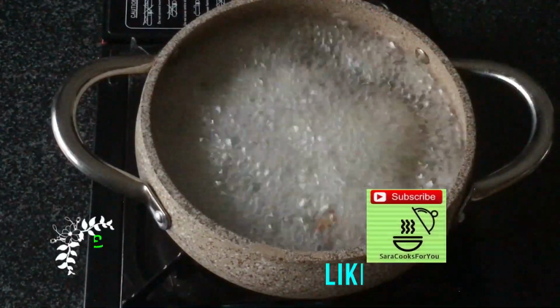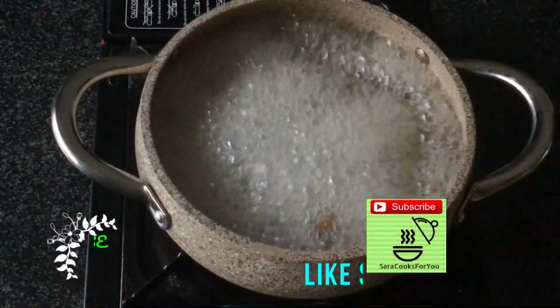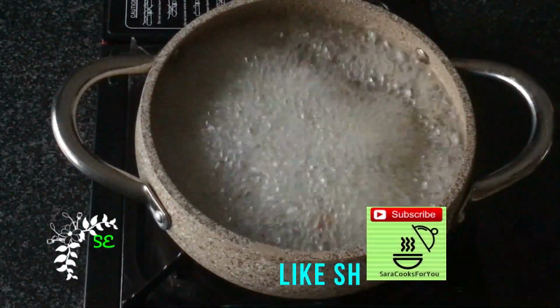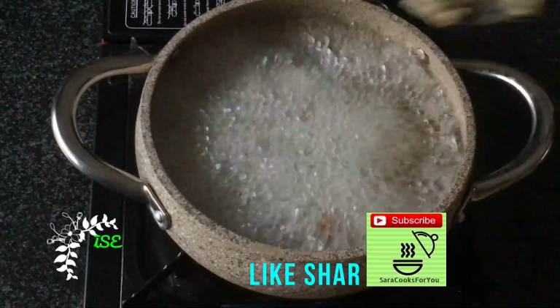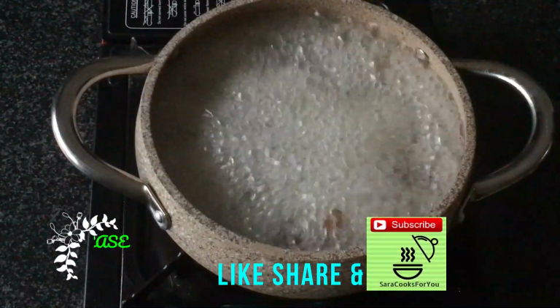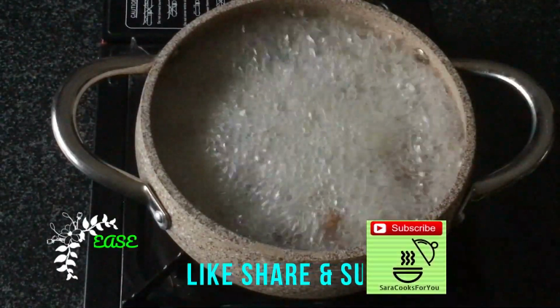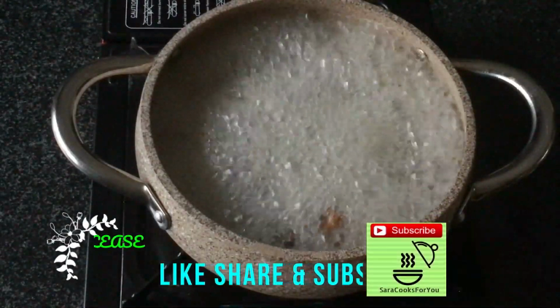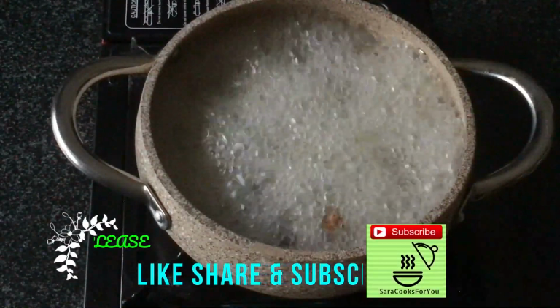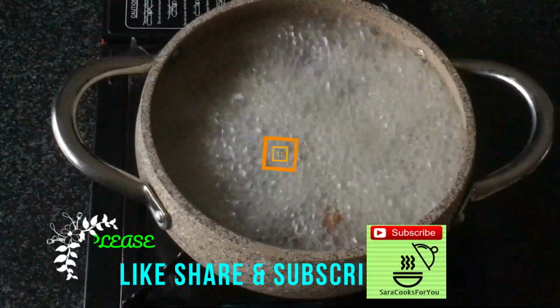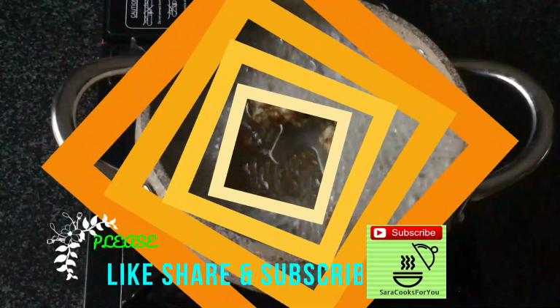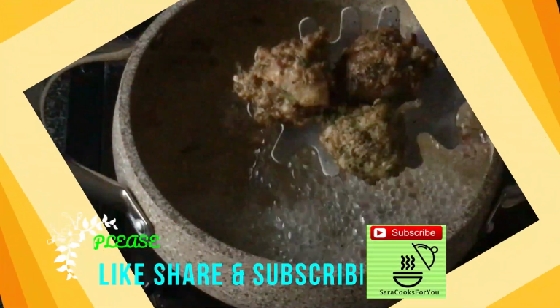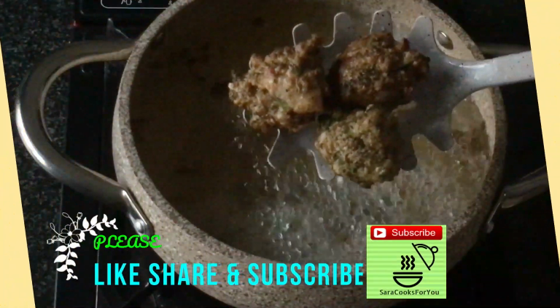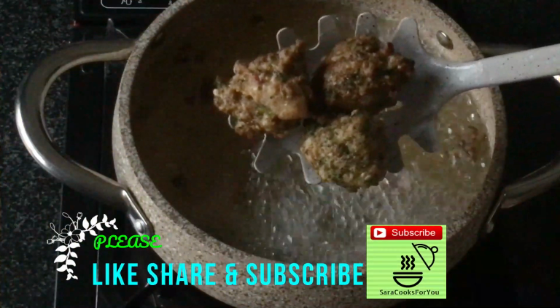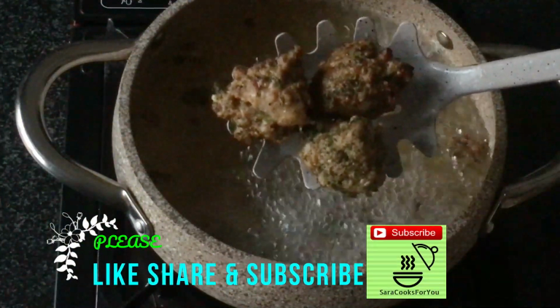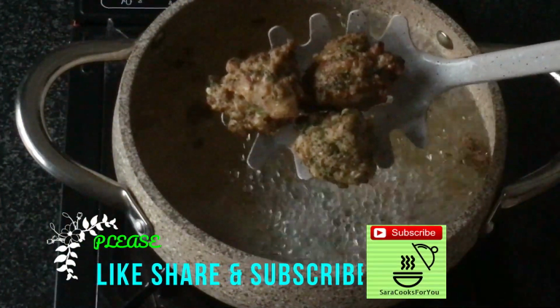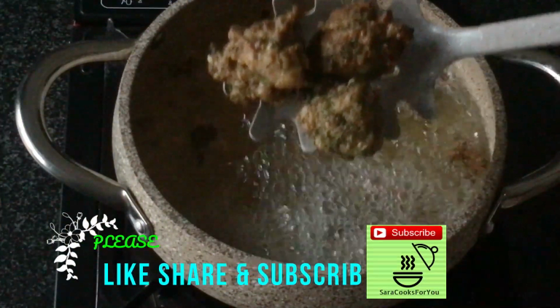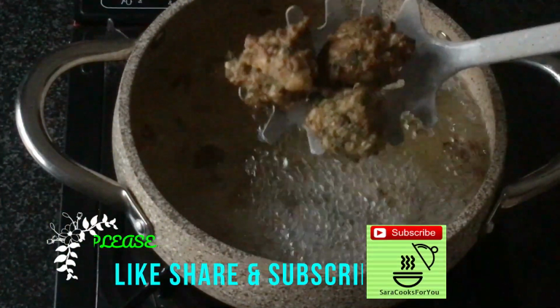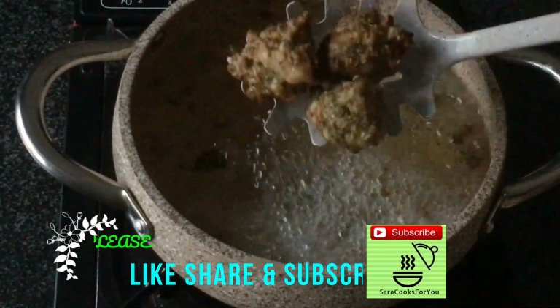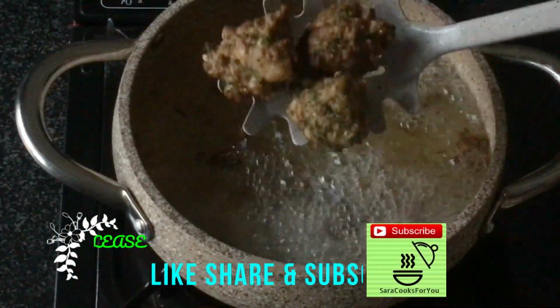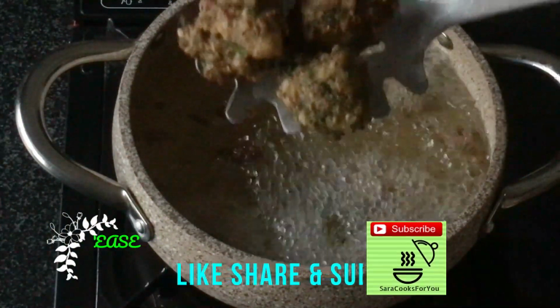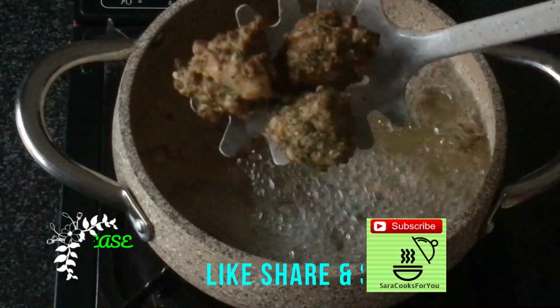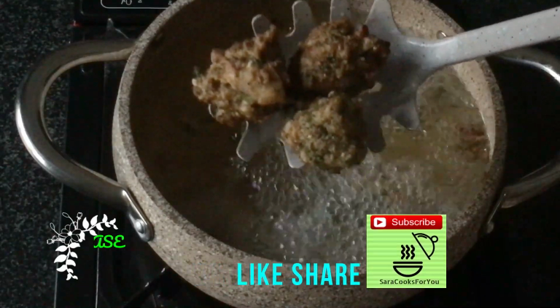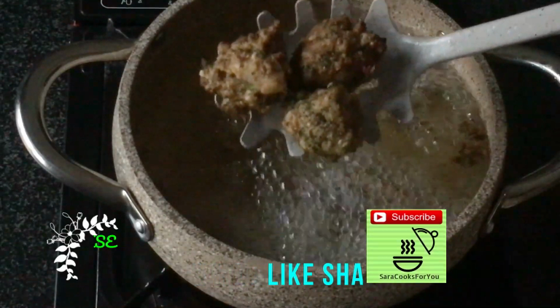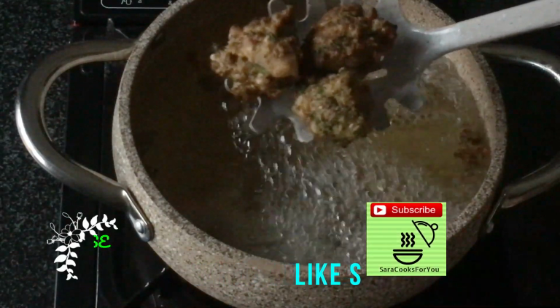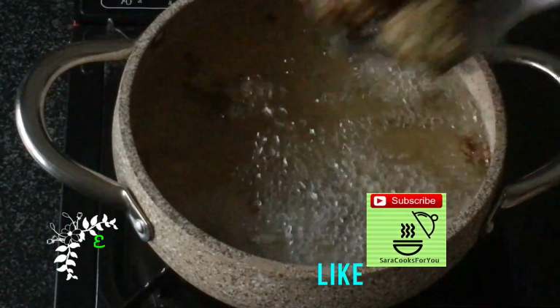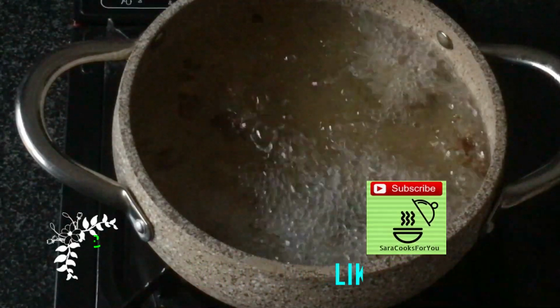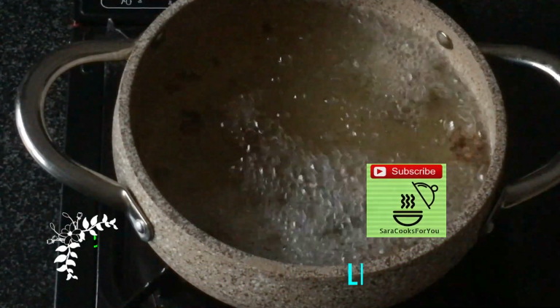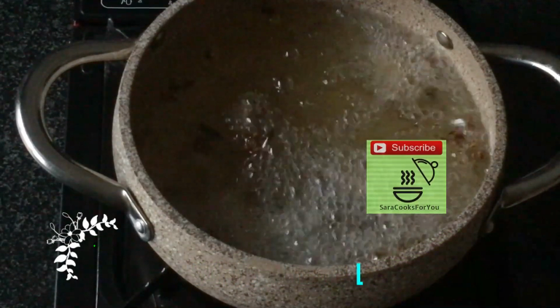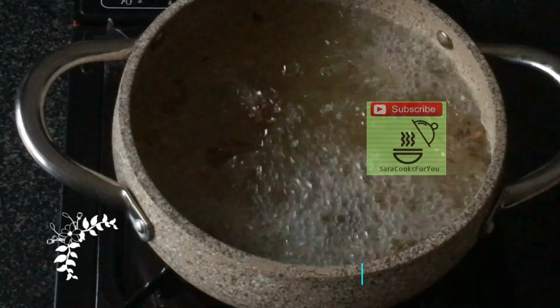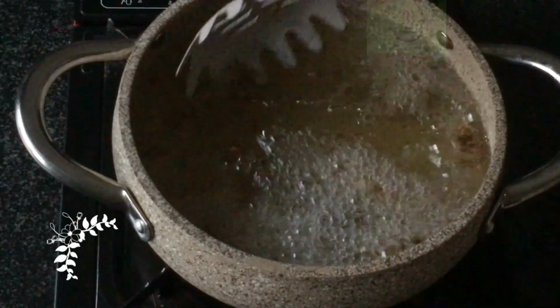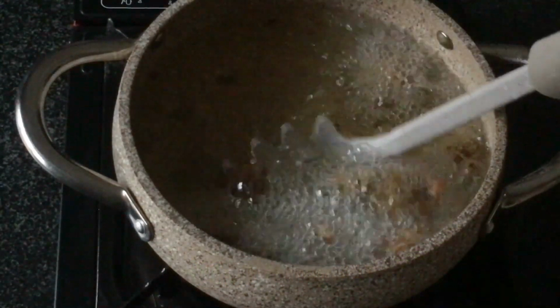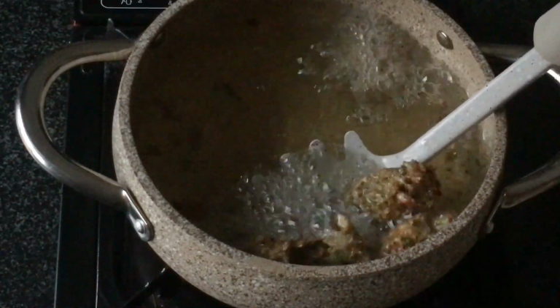Don't forget to subscribe to my channel and also share my videos and give me a thumbs up if you like this video. And if you try this recipe do let me know in the comments section how it turned out.